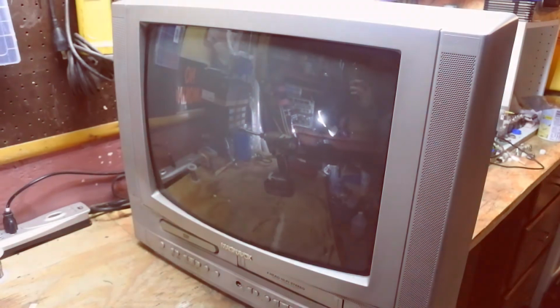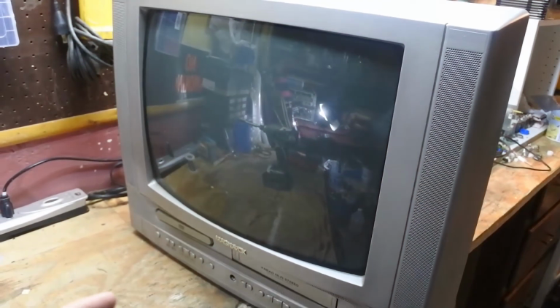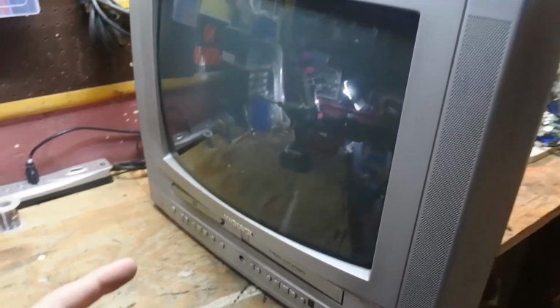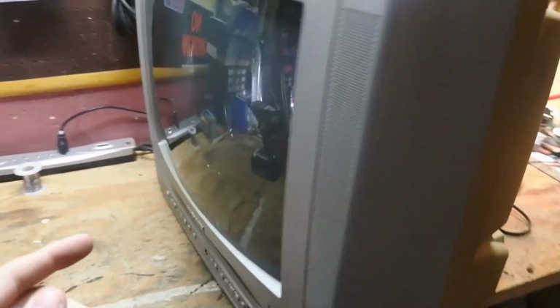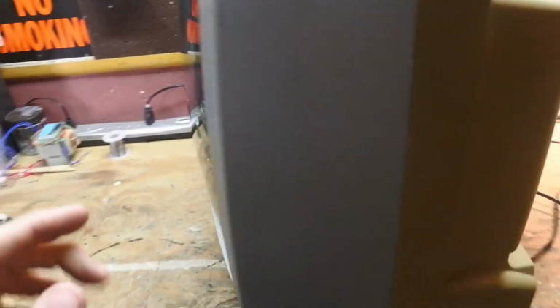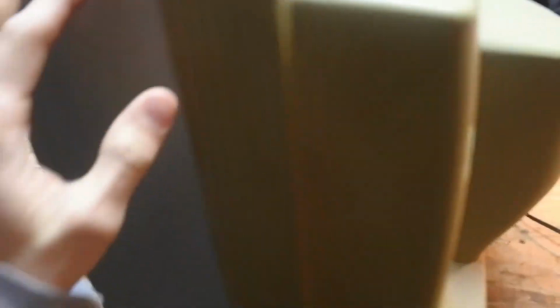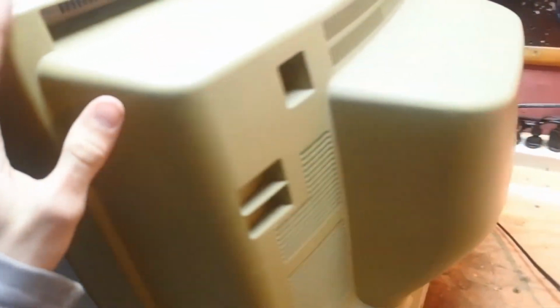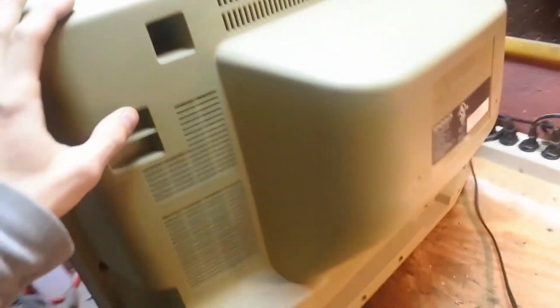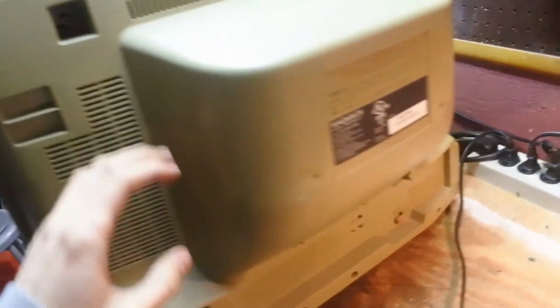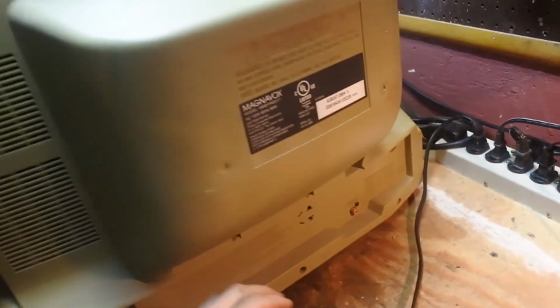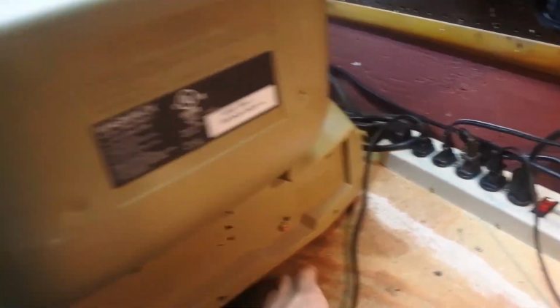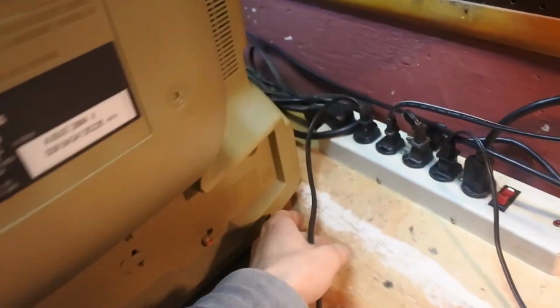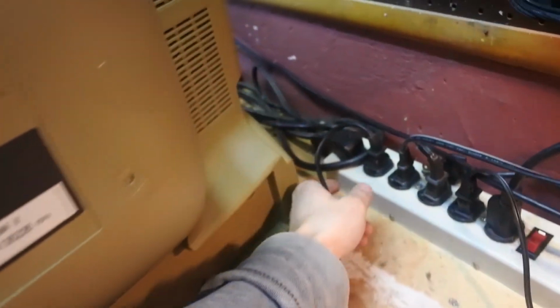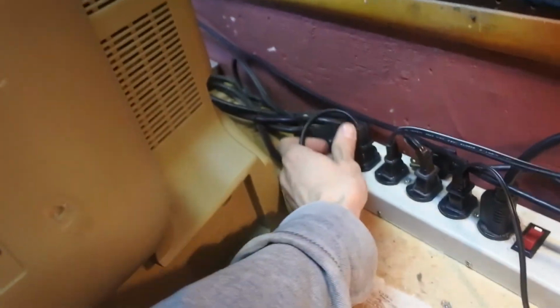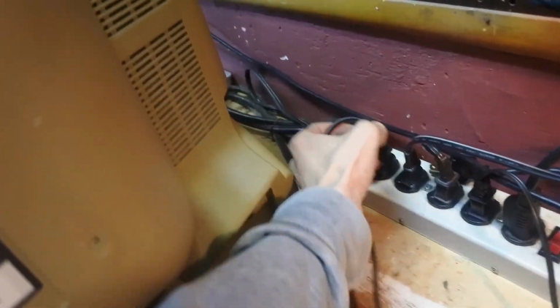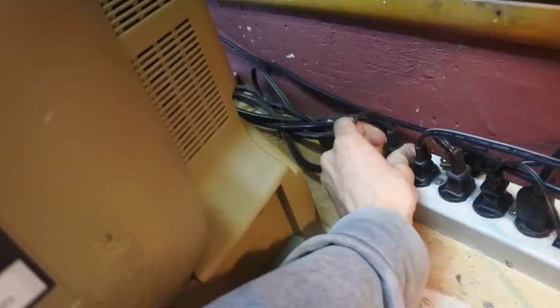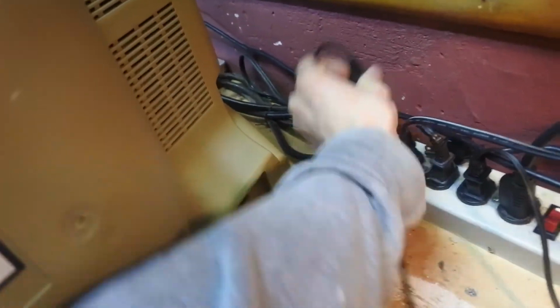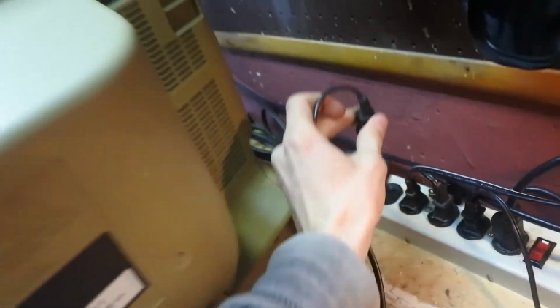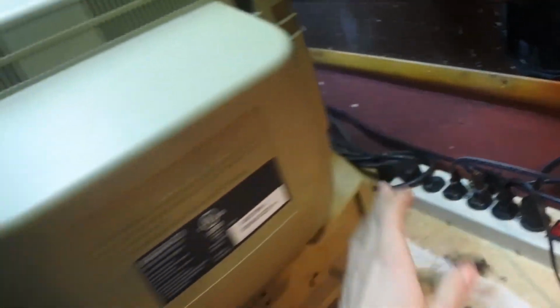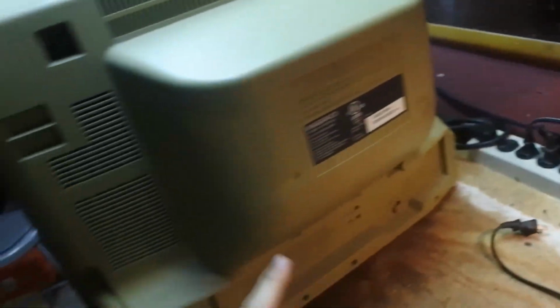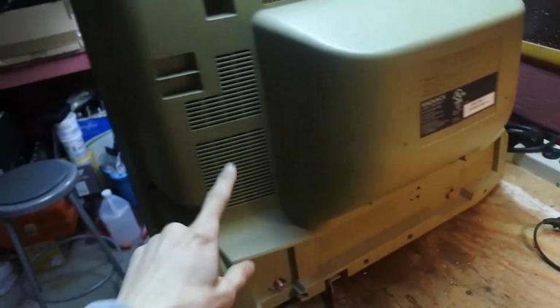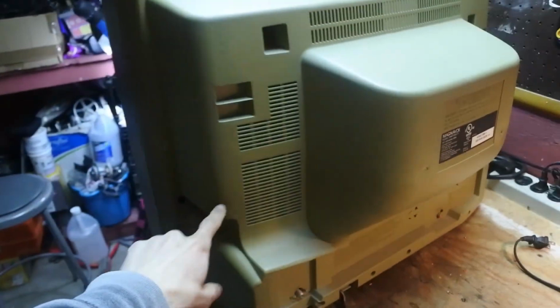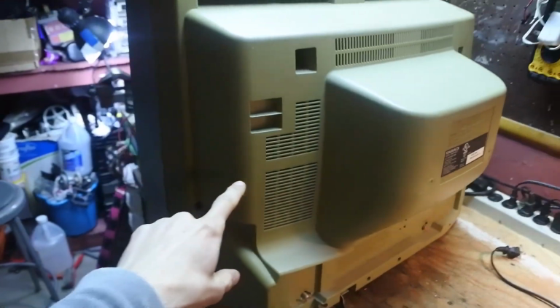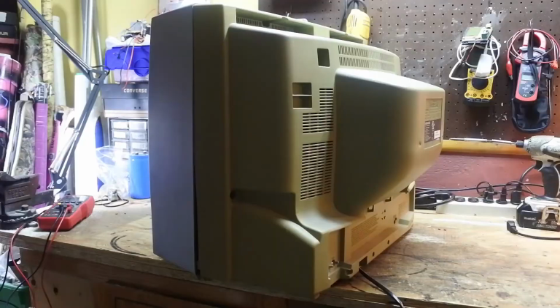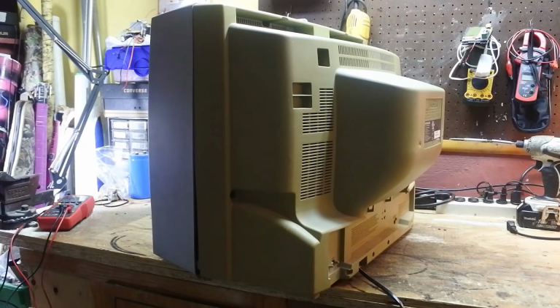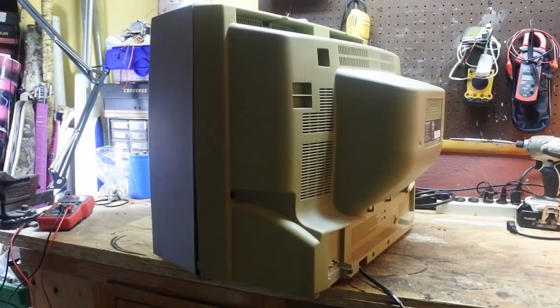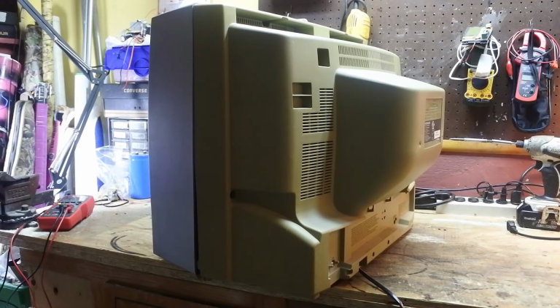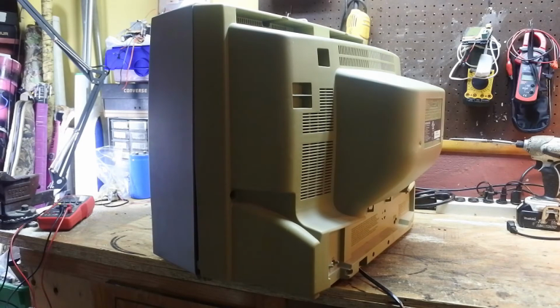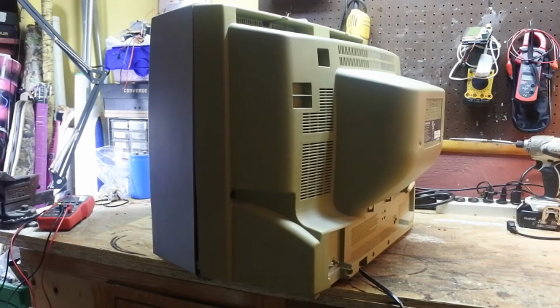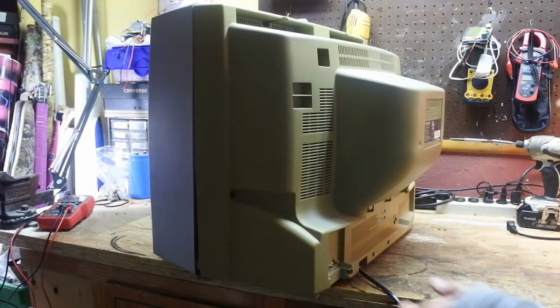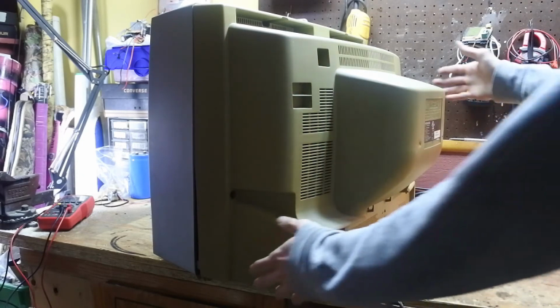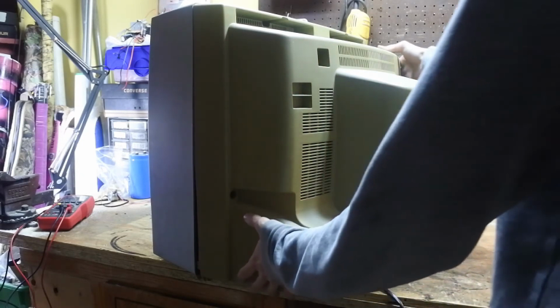The first thing we're going to do is turn around and unplug it and then take it apart. Now that all the screws are taken out, we can take off the cover.